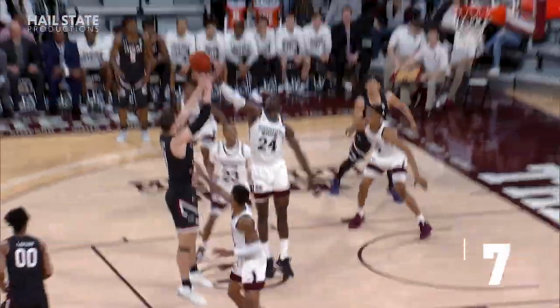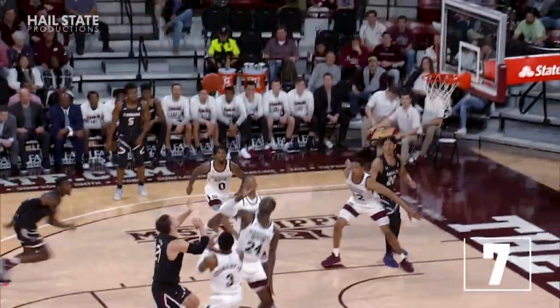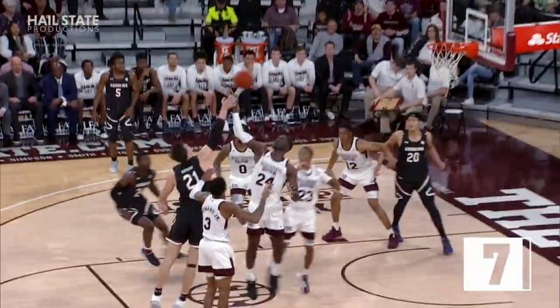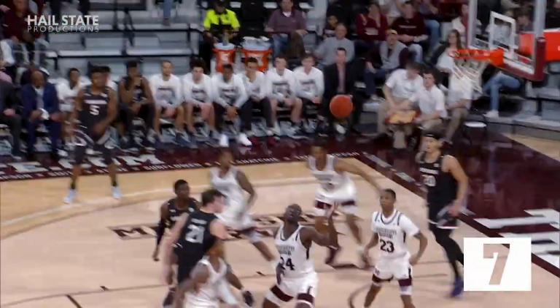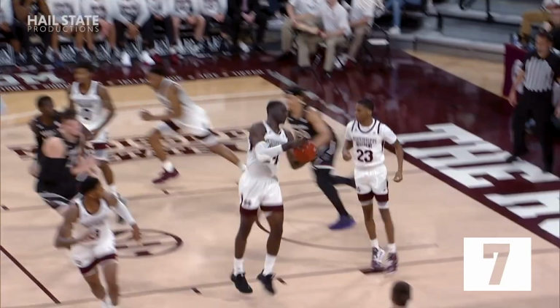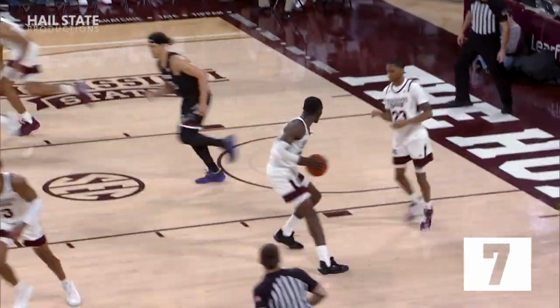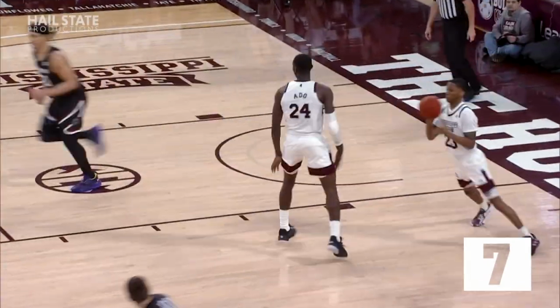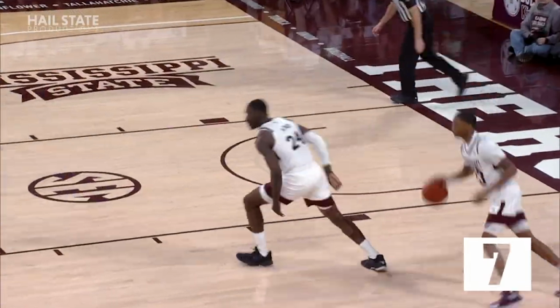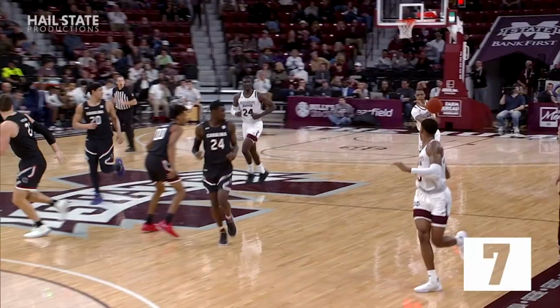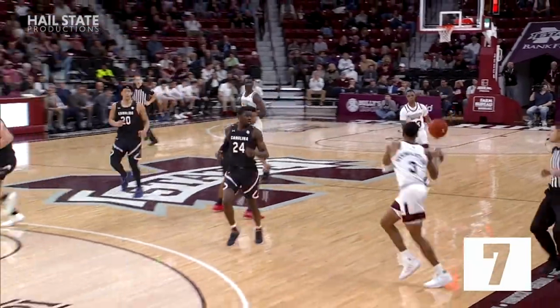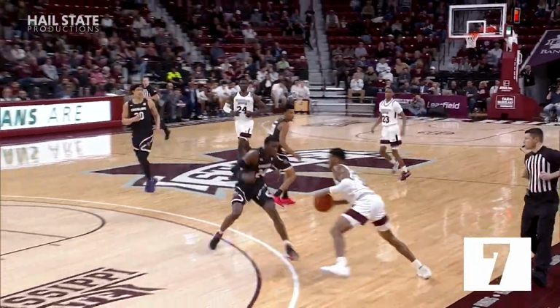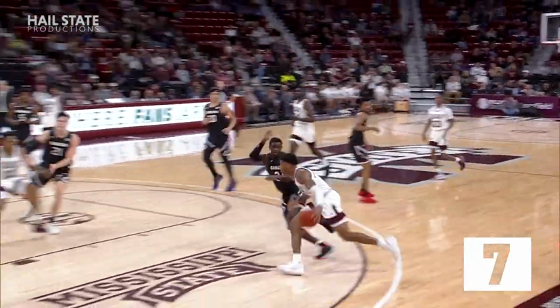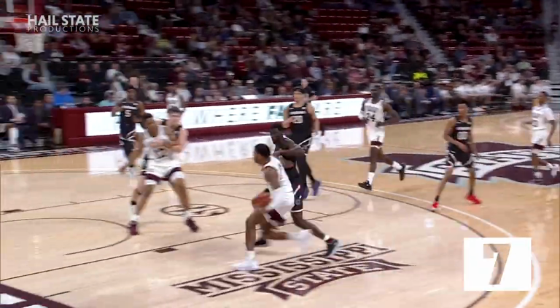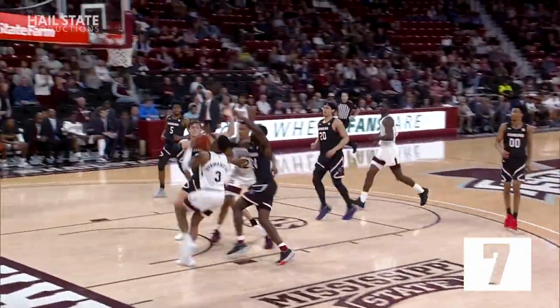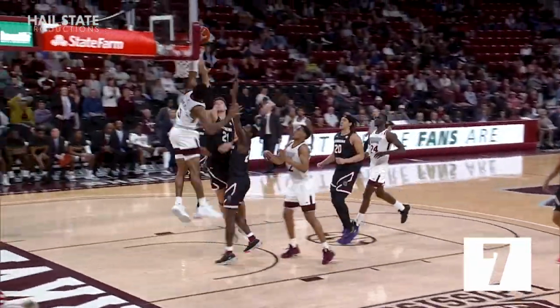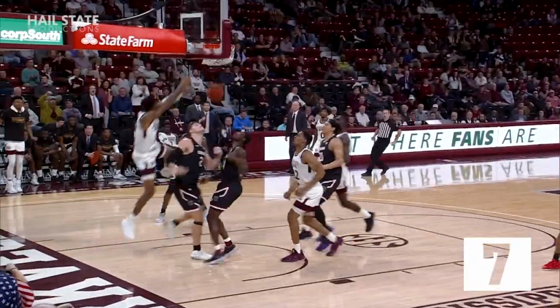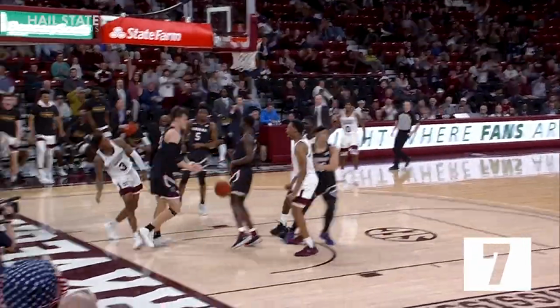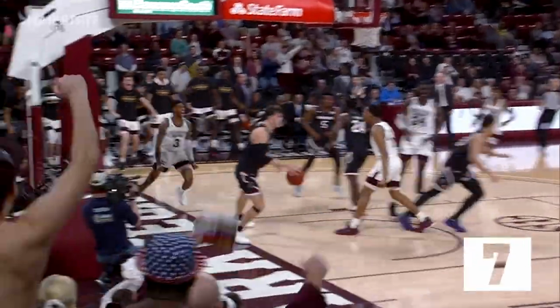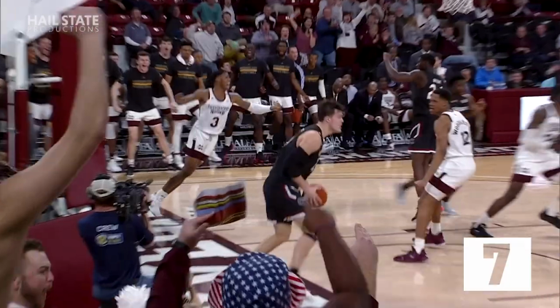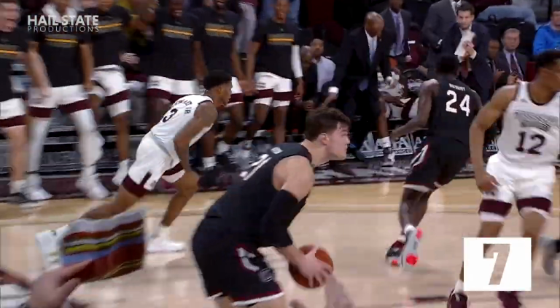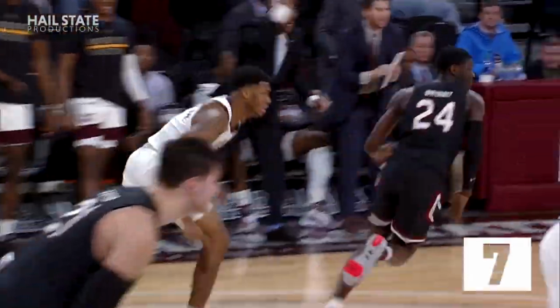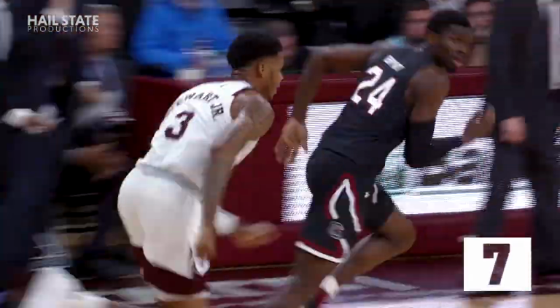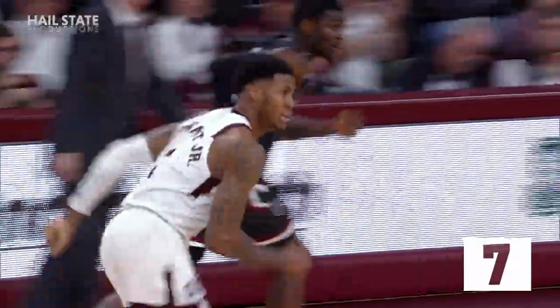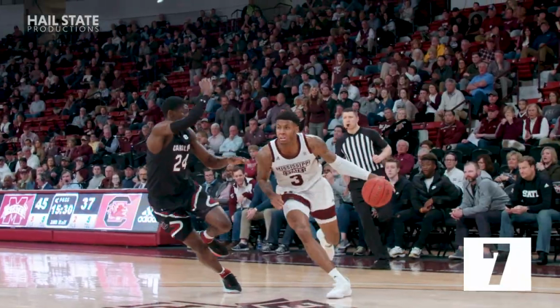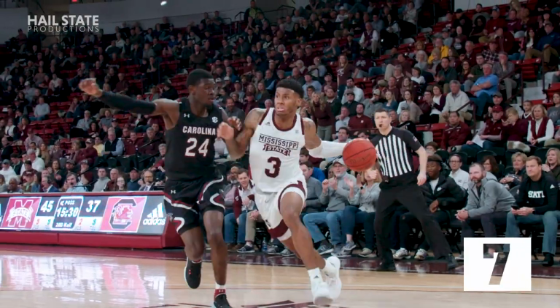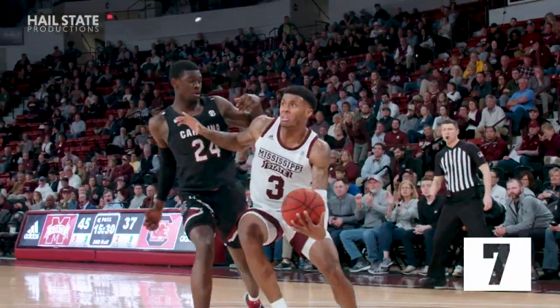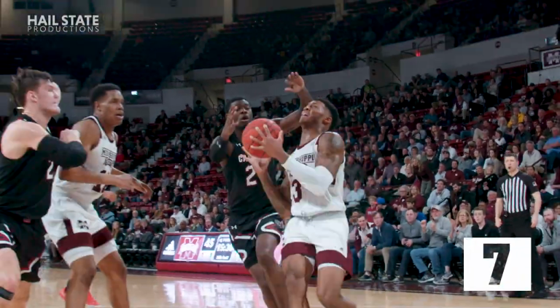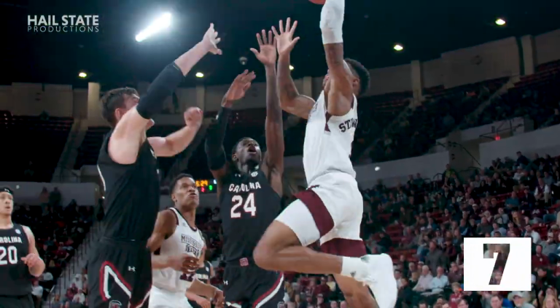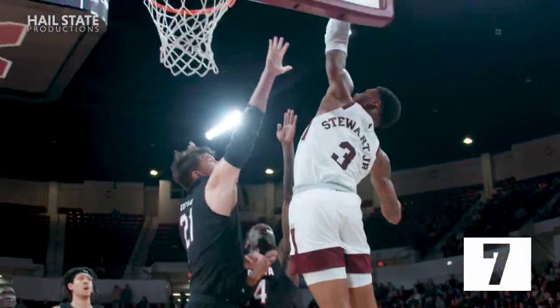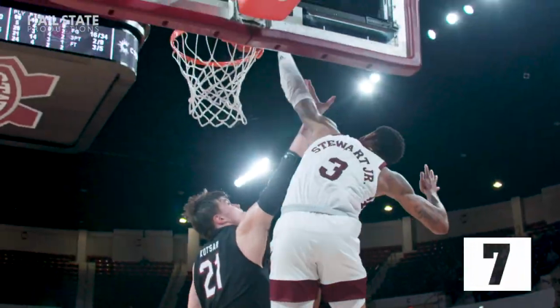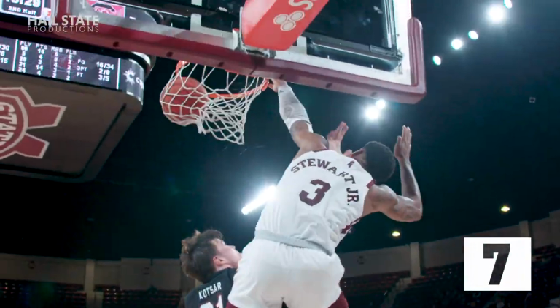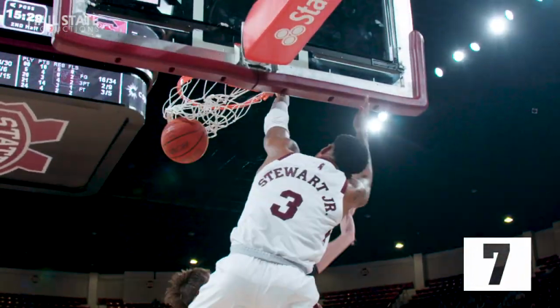Abdul blocked it with the right hand and picked it out of the air for the Bulldogs. To Carter, ahead to Stewart, left of the lane, driving in, and he slammed it with a left hand. A contestant jam for DJ Stewart.